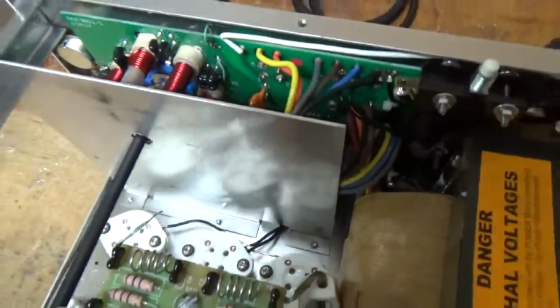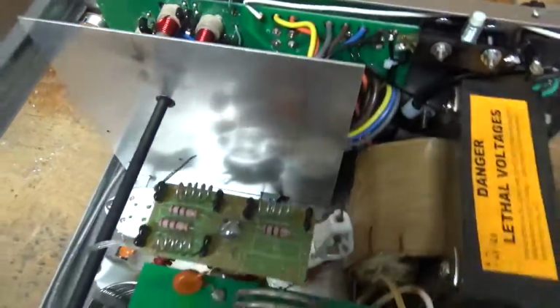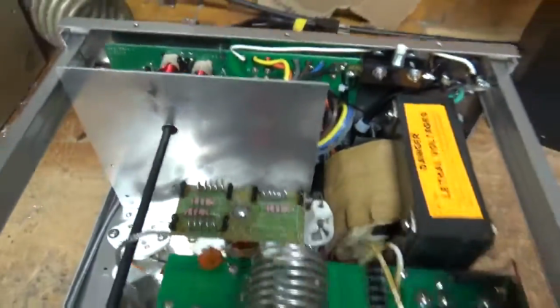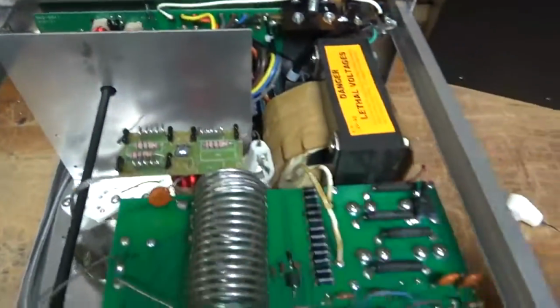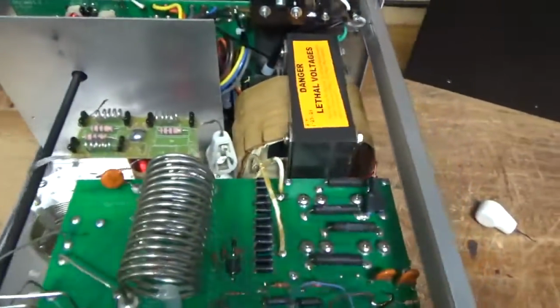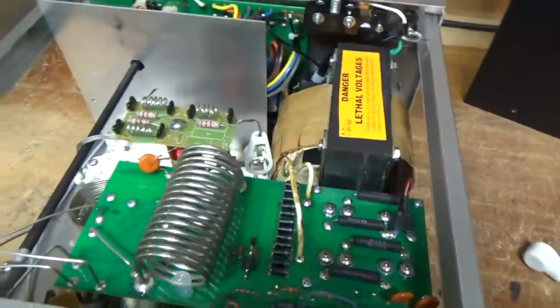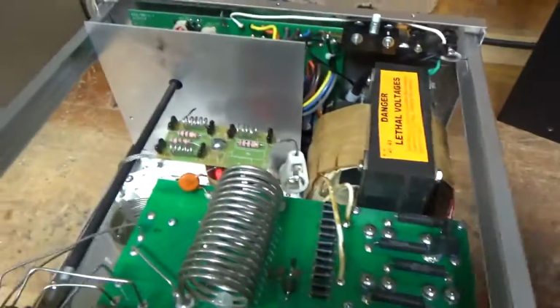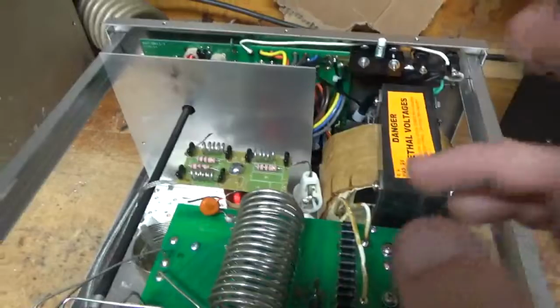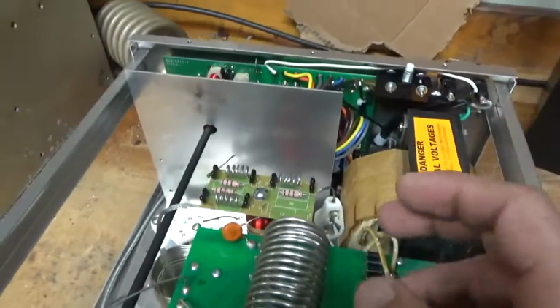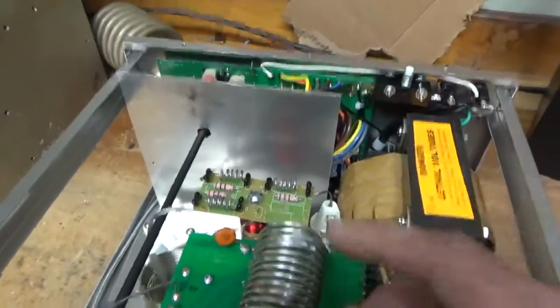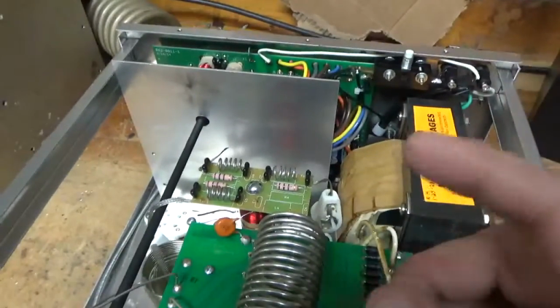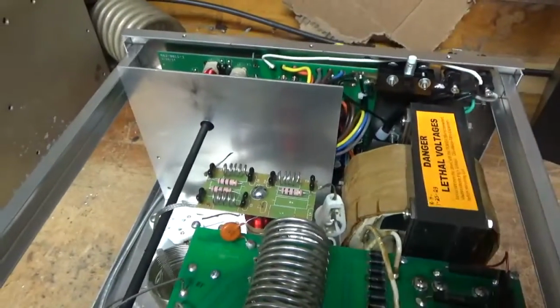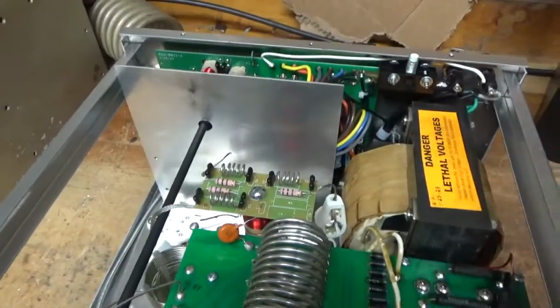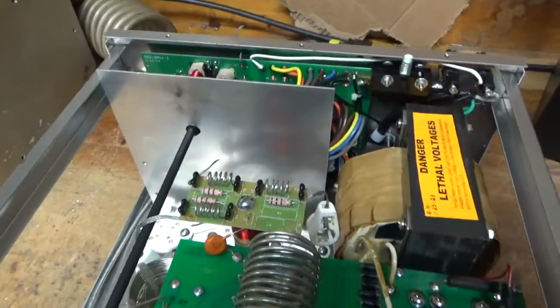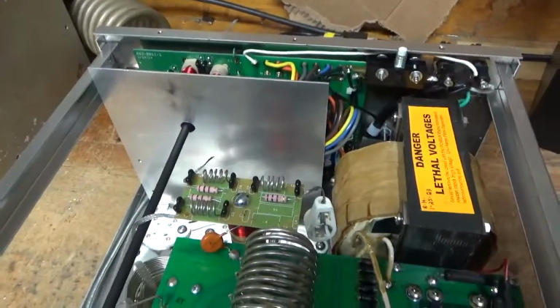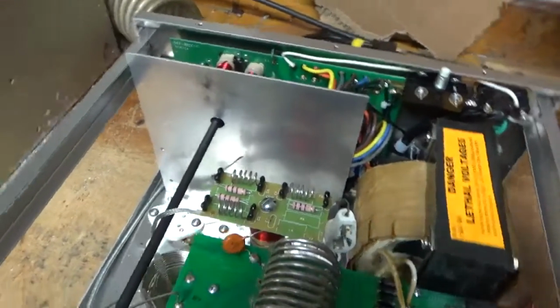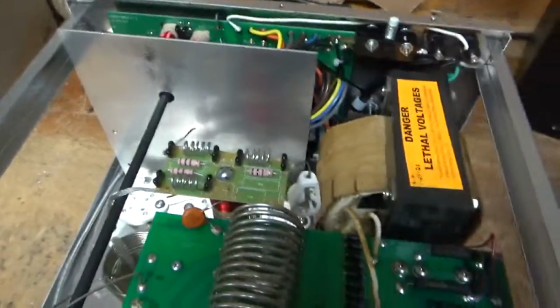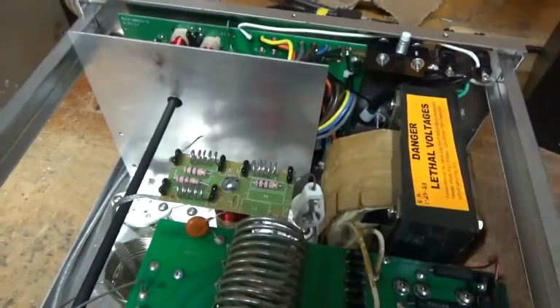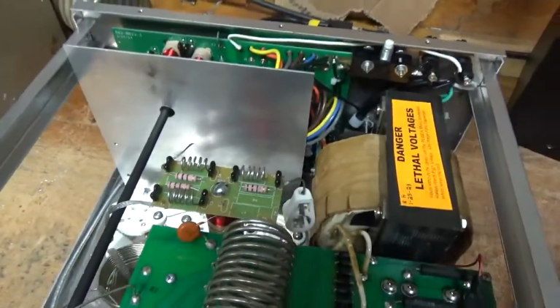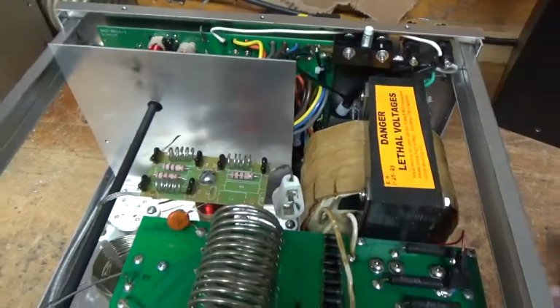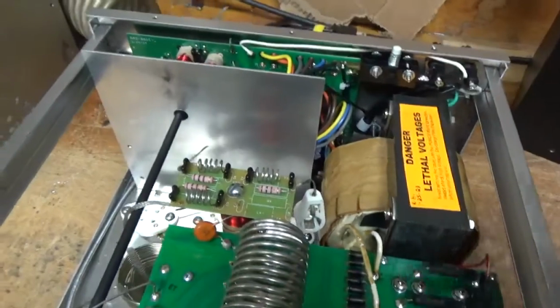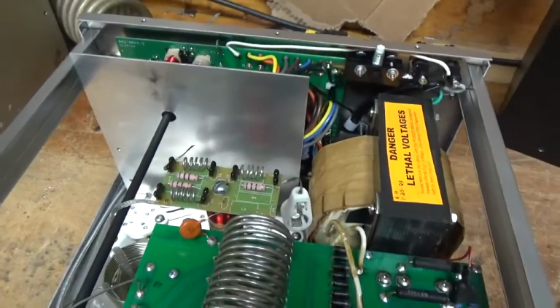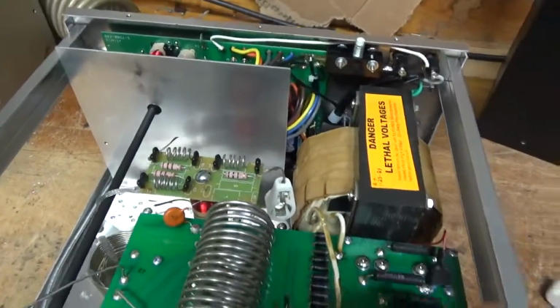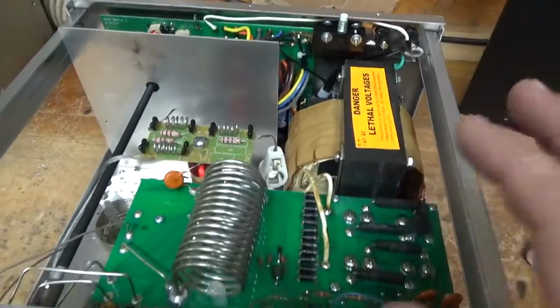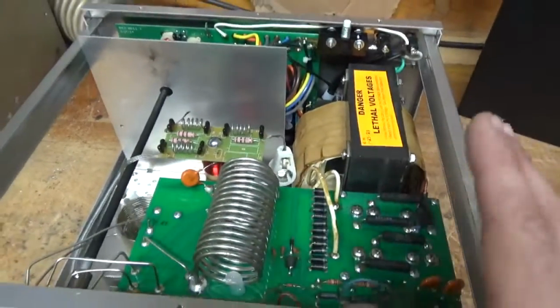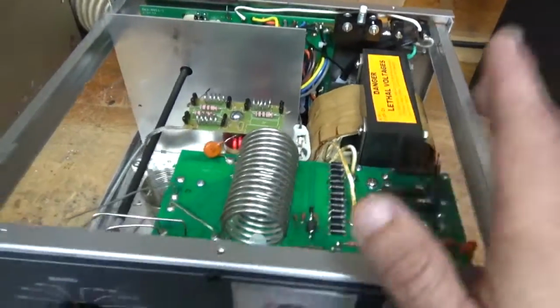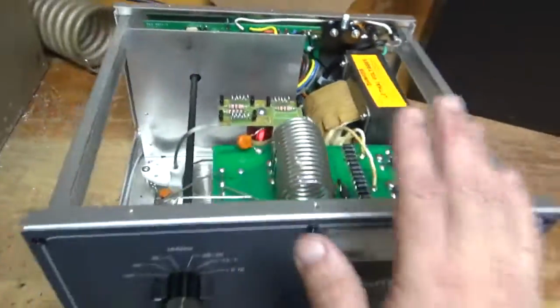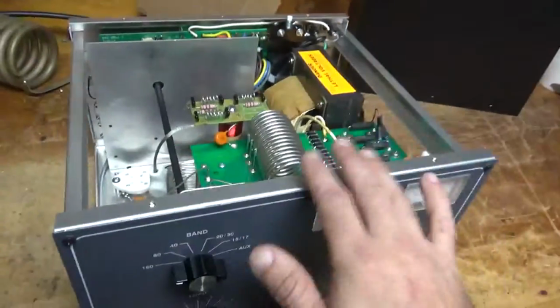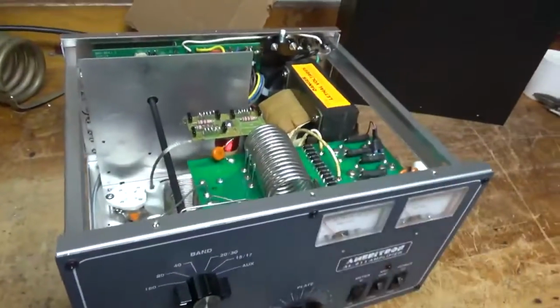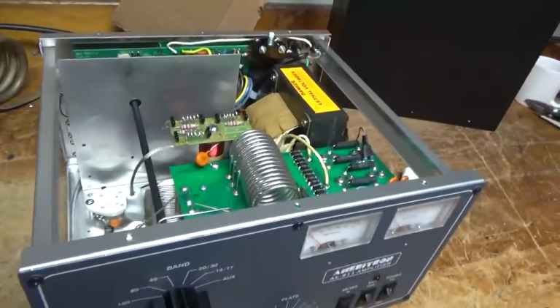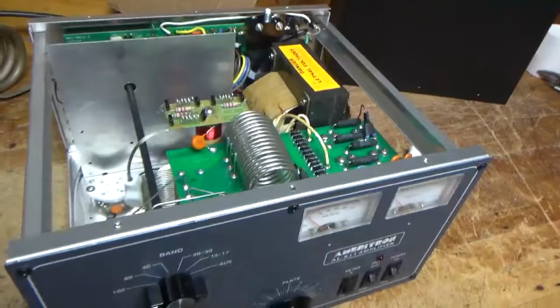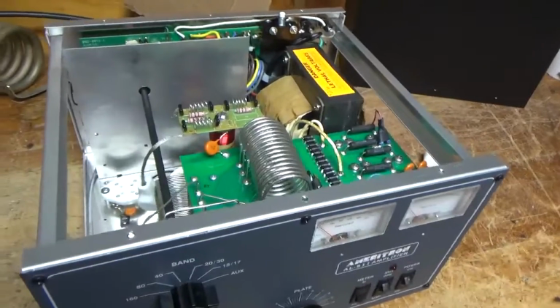I will do the 10 meter mod for him. I already checked the SO239 connectors — they're good. I'll go through the rest of it and report back when it's all done. It's getting a brand new set of Pentelab tubes.